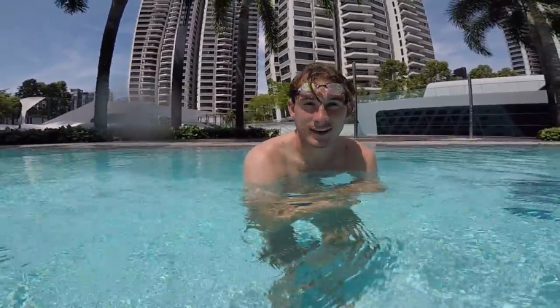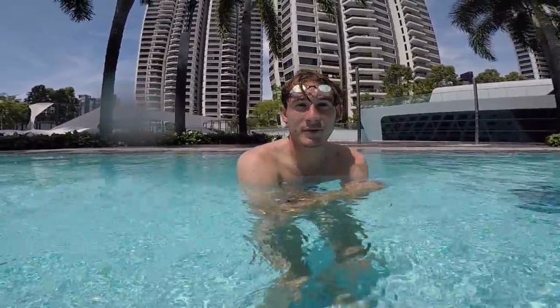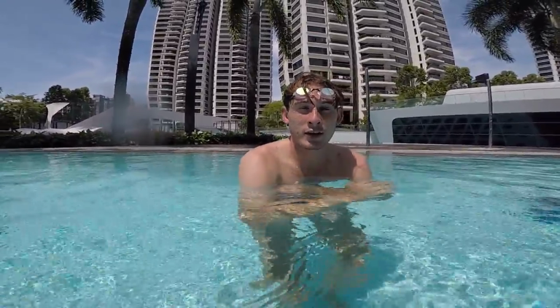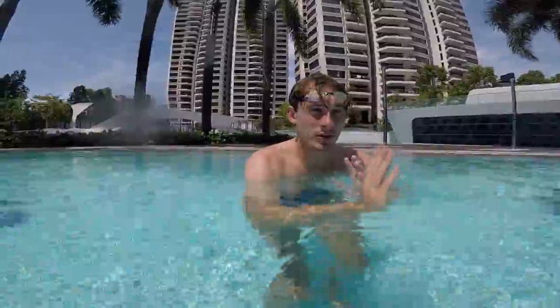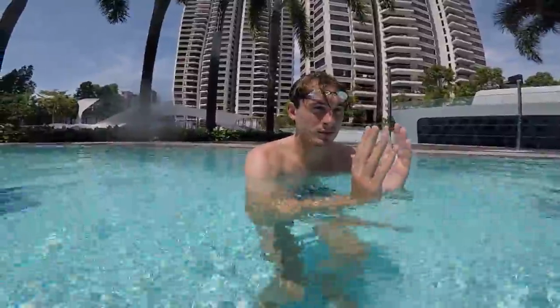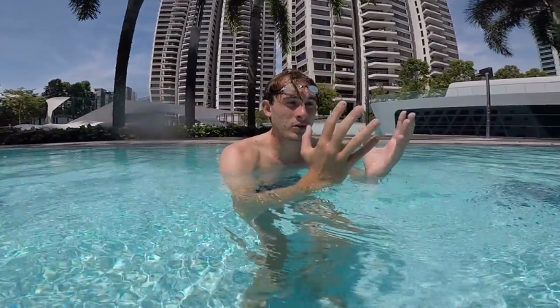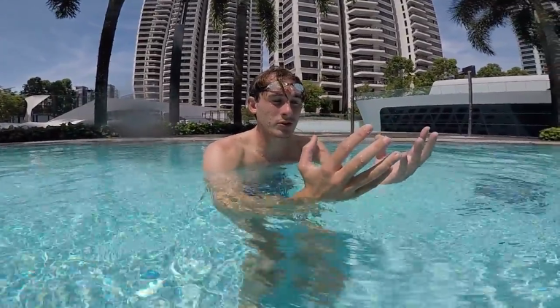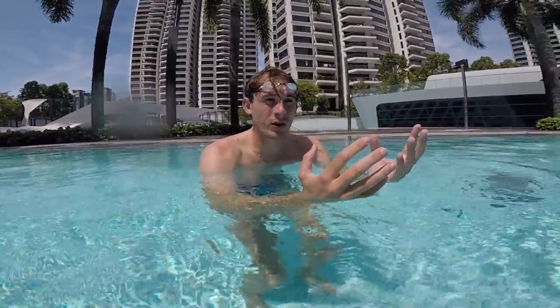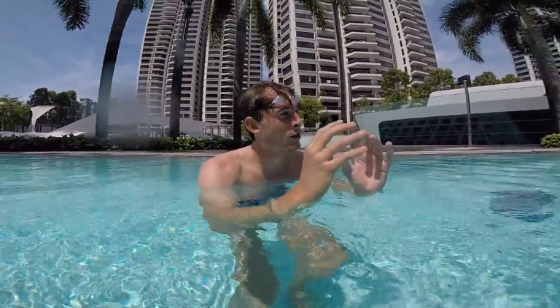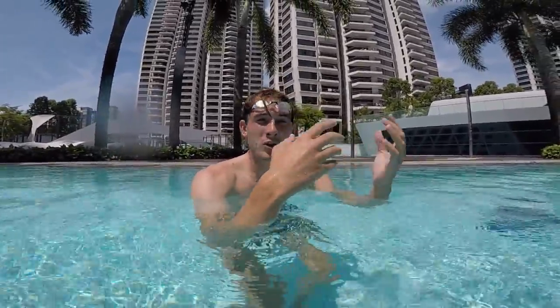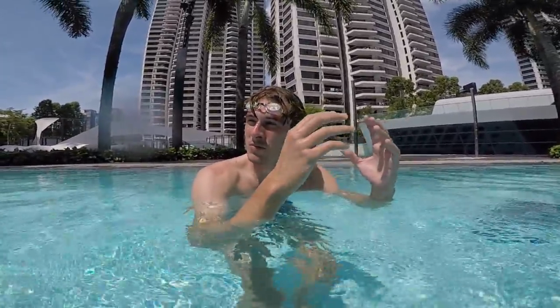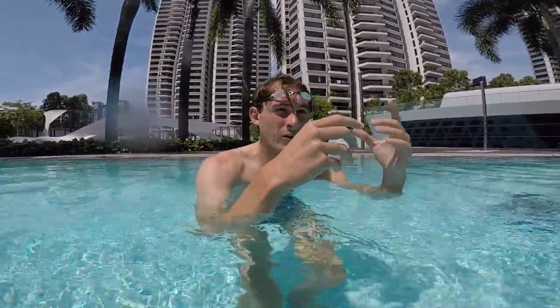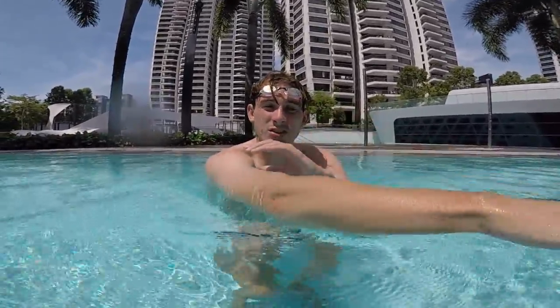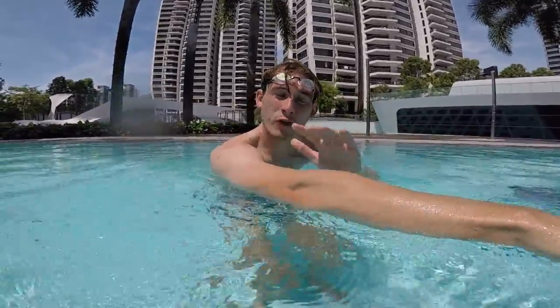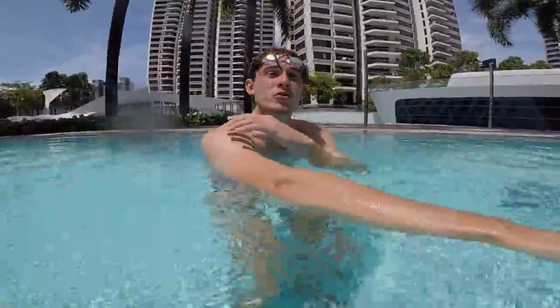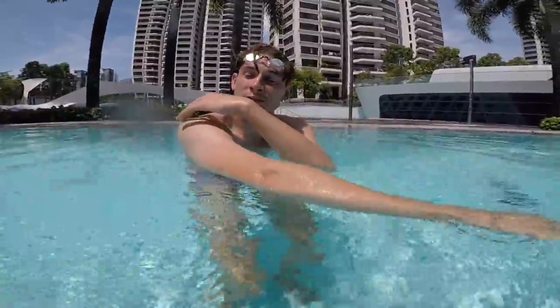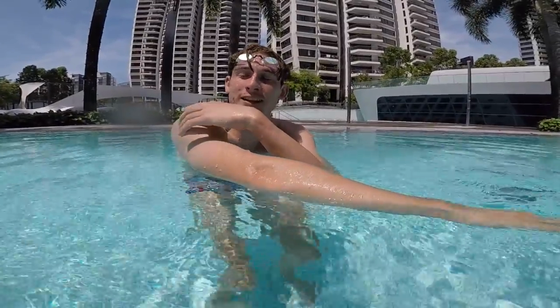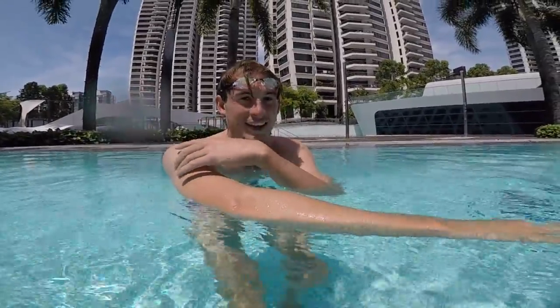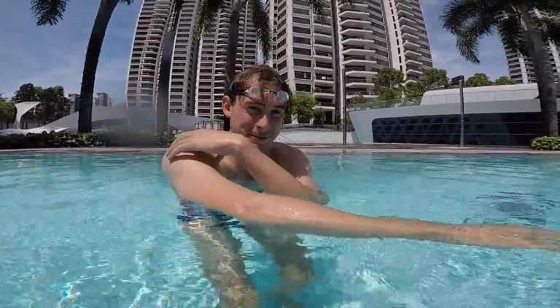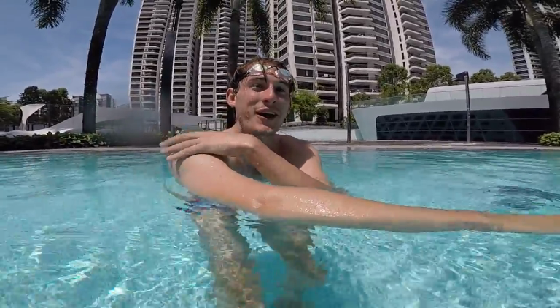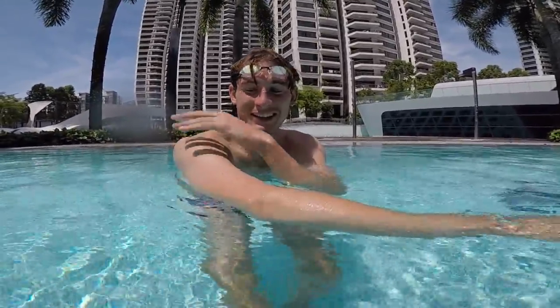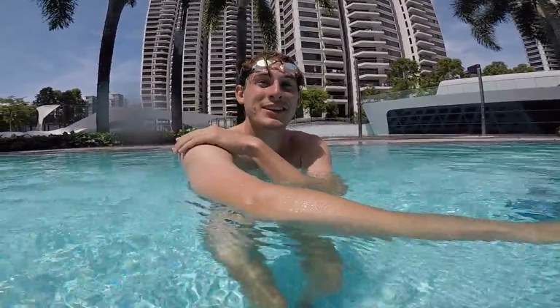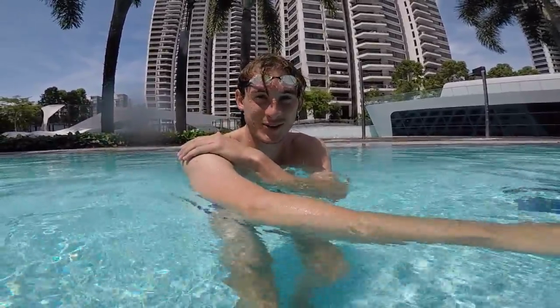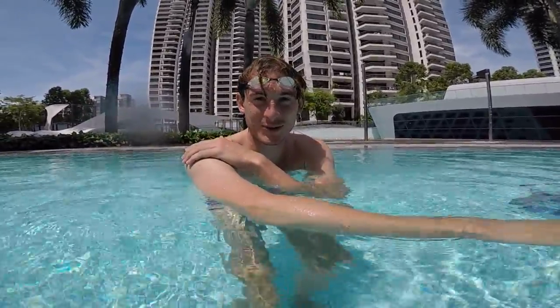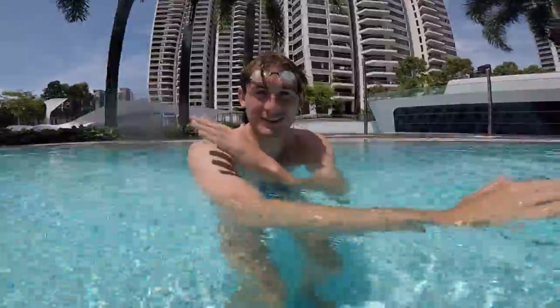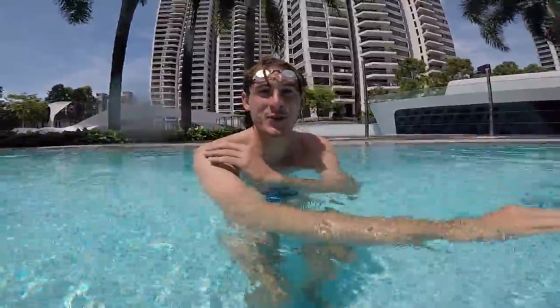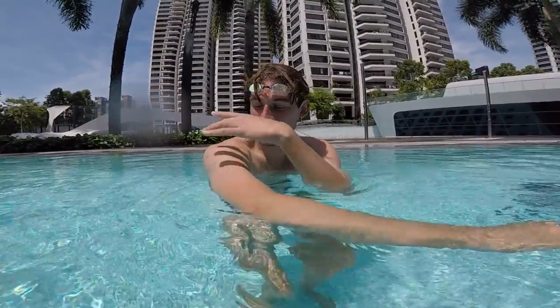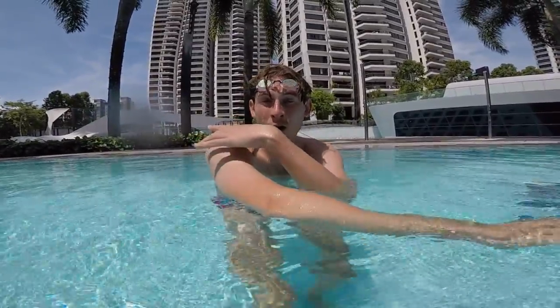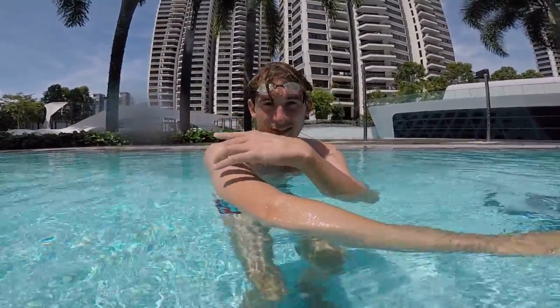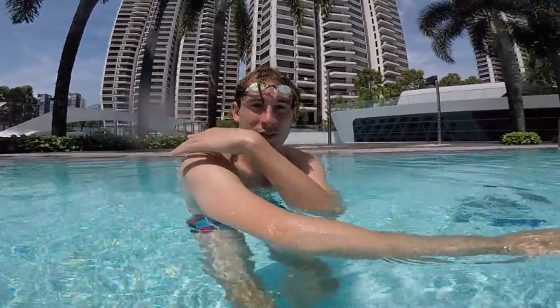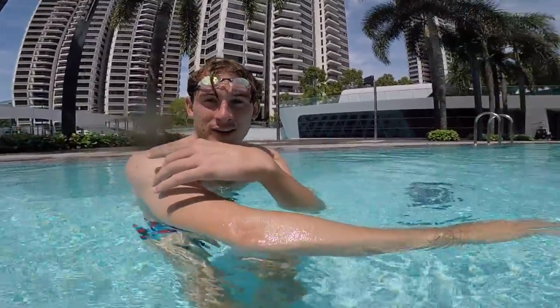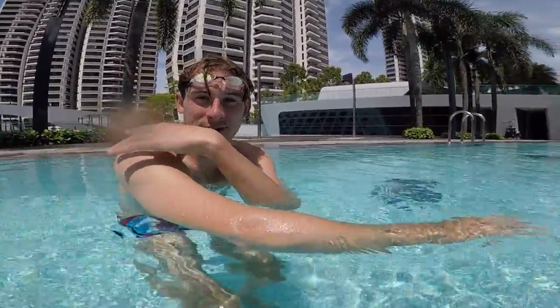When you do a good stroke — especially during a long-distance swim where you focus on your technique — if you feel pain here in the deltoid muscles, that means you are doing the correct stroke, because all these muscles are engaged under the deltoid.